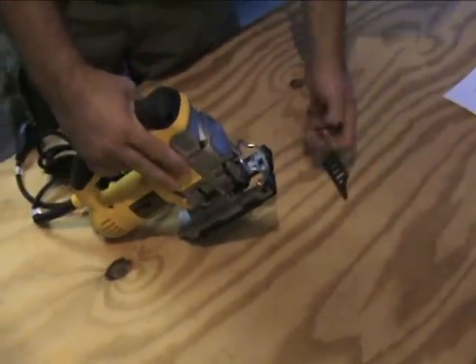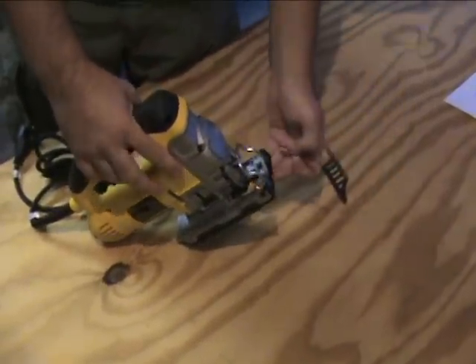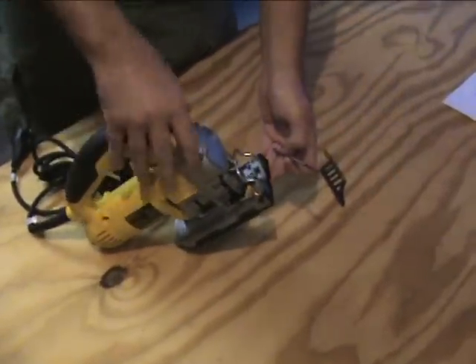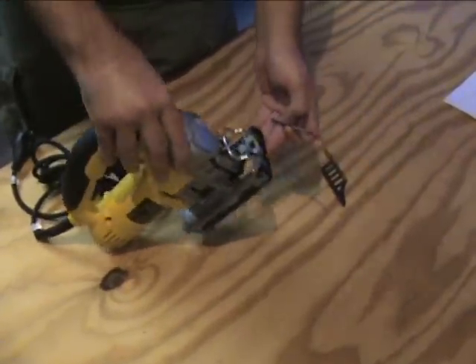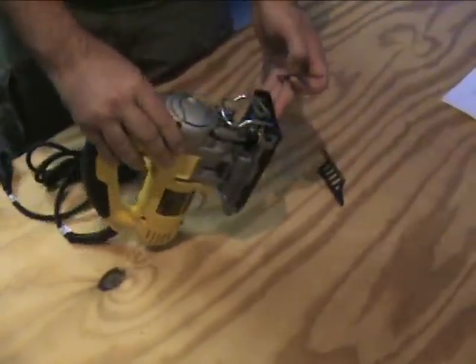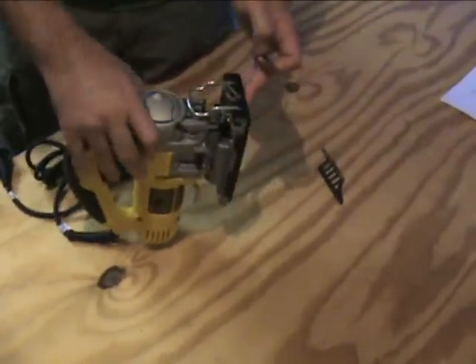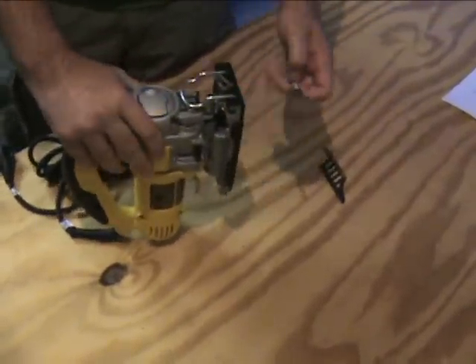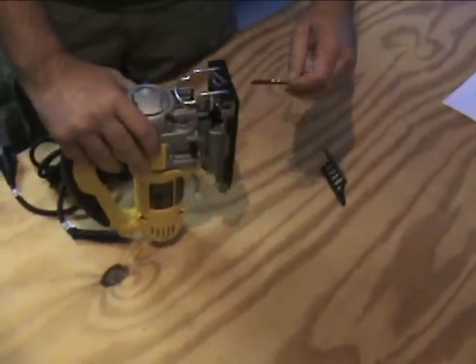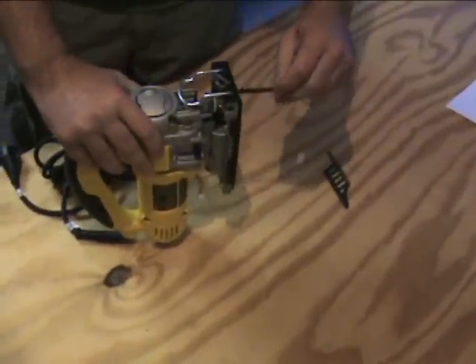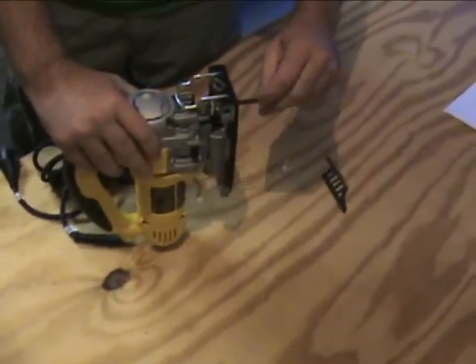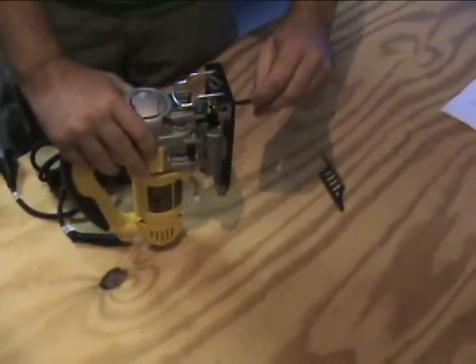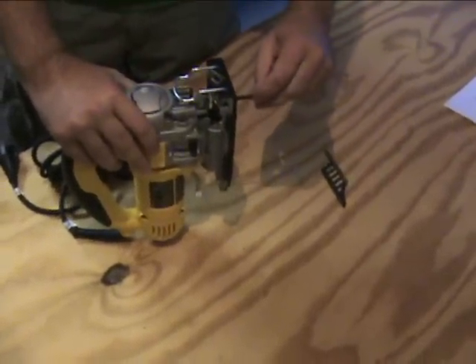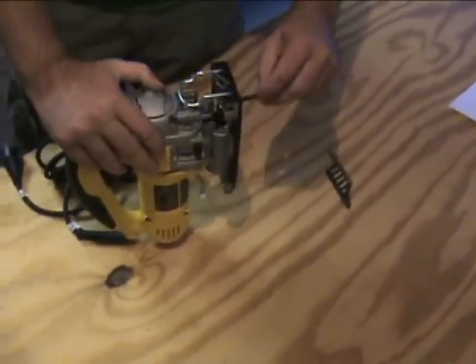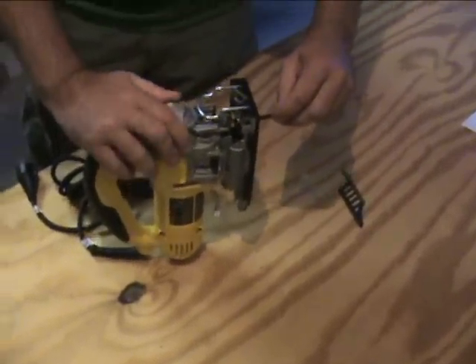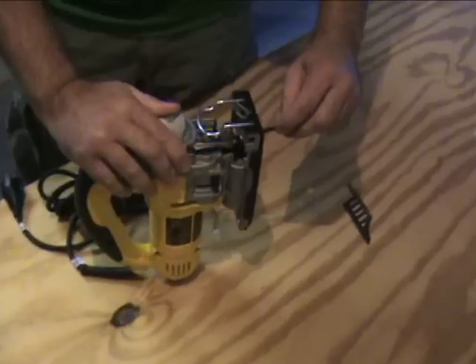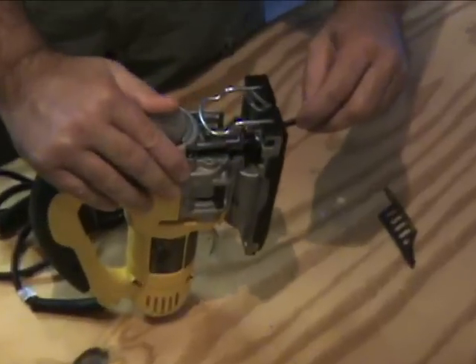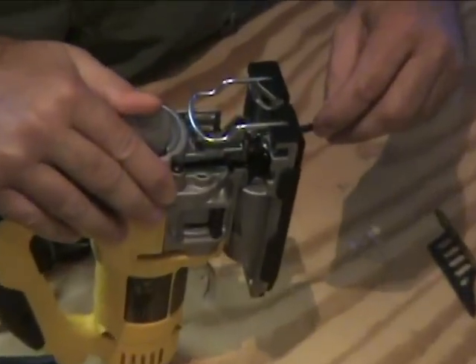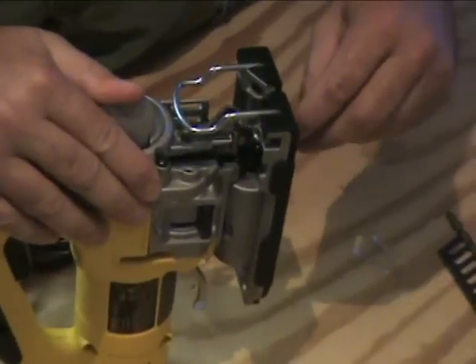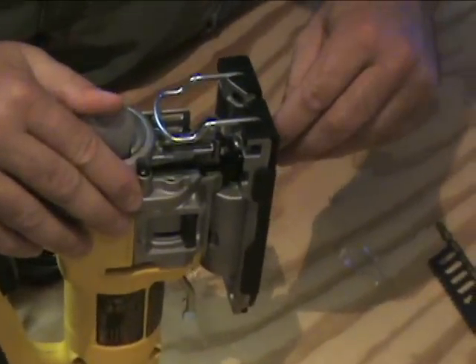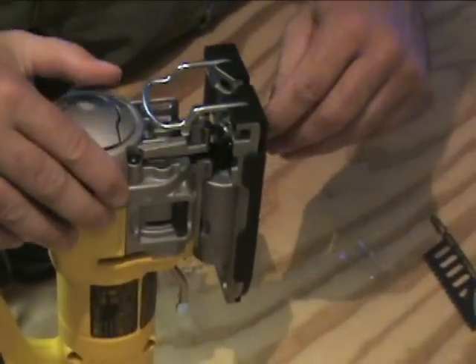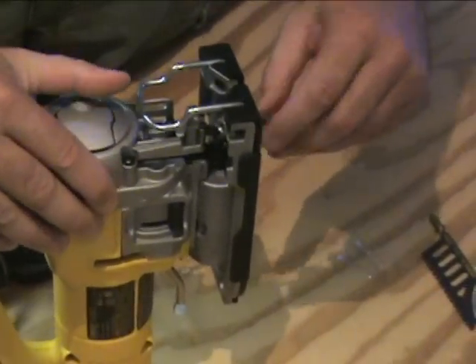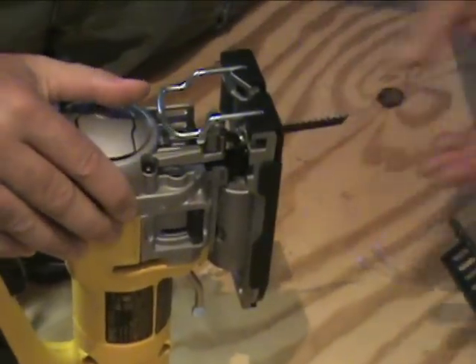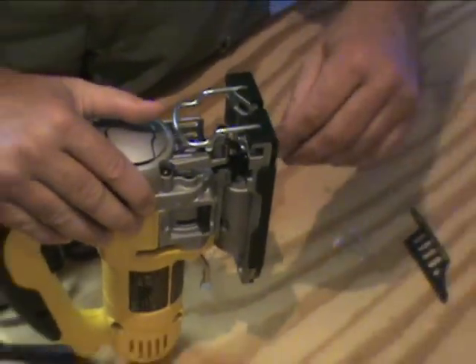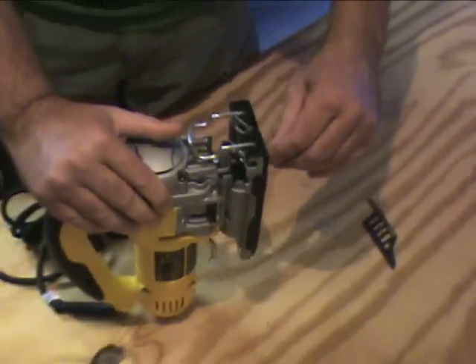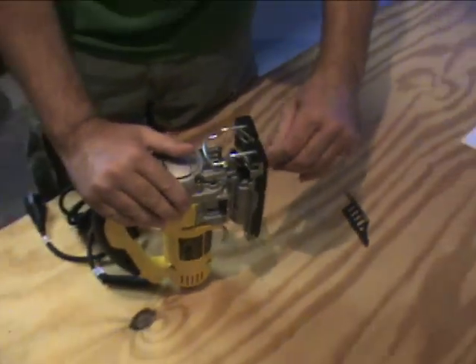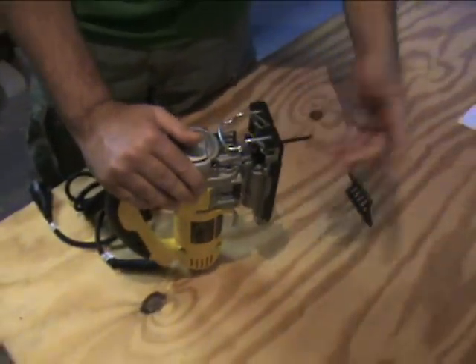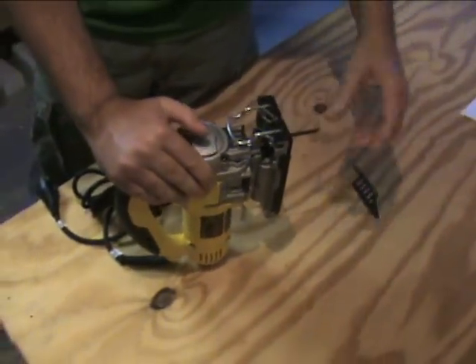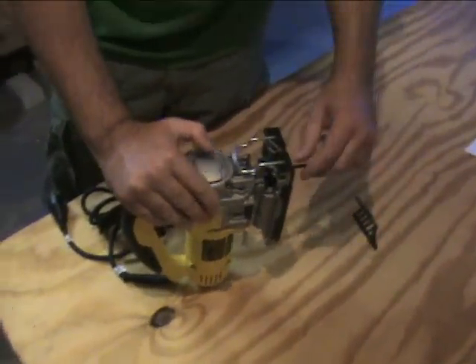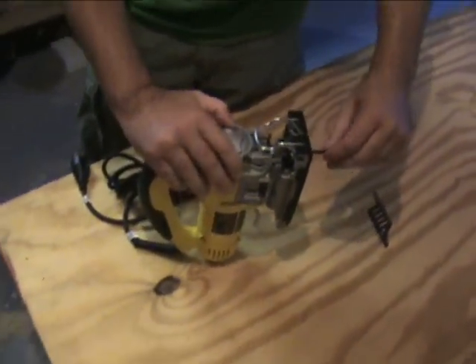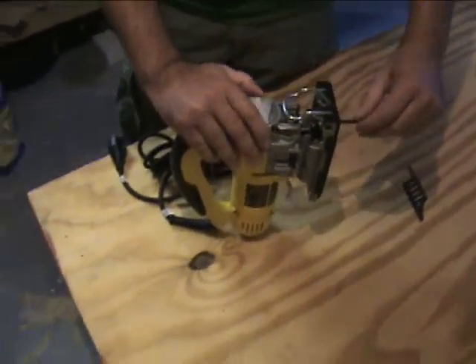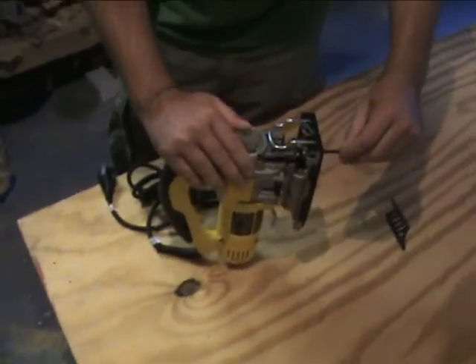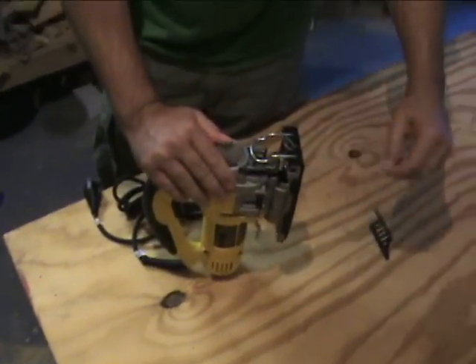It's a tool-less system to put the blade in there. Just pop it open, pop the blade in there, and it's locked into place. It's all very easy to do.